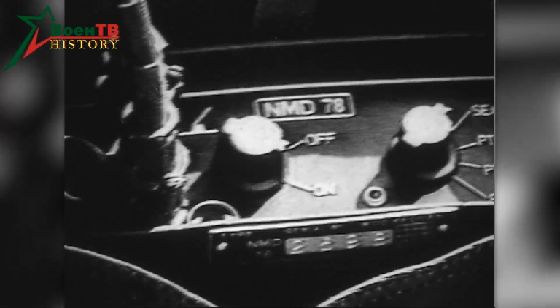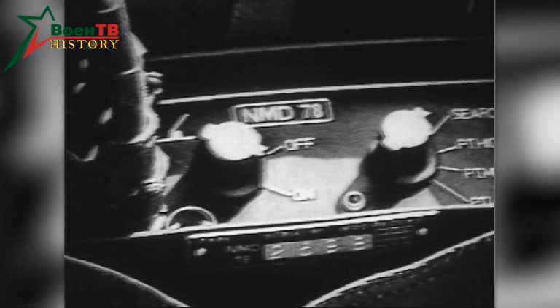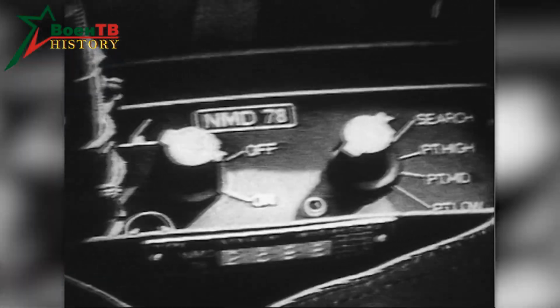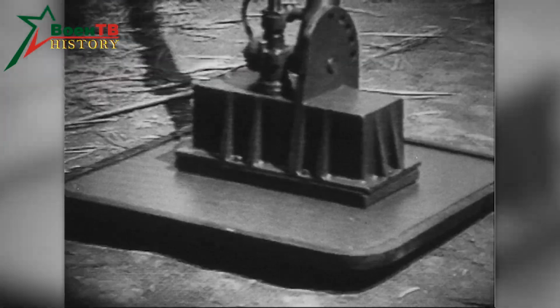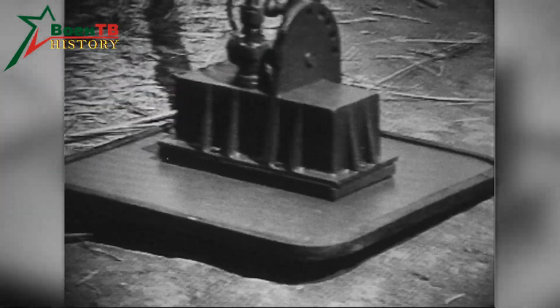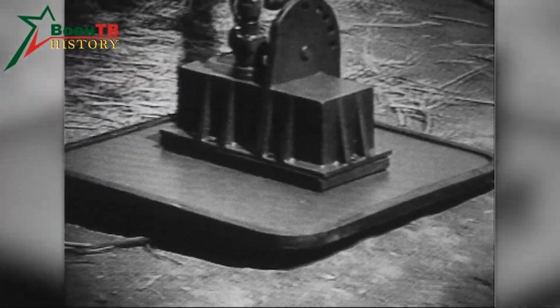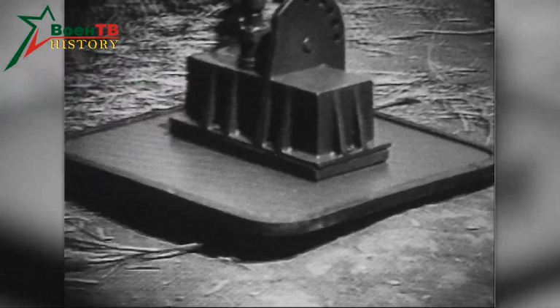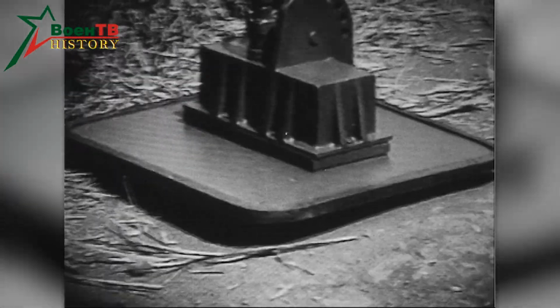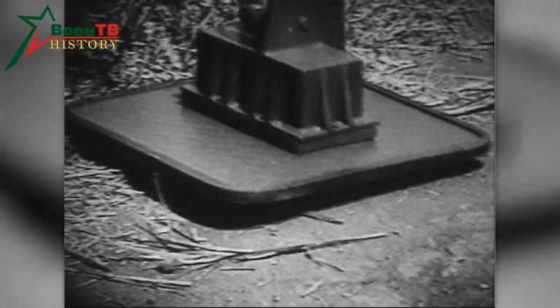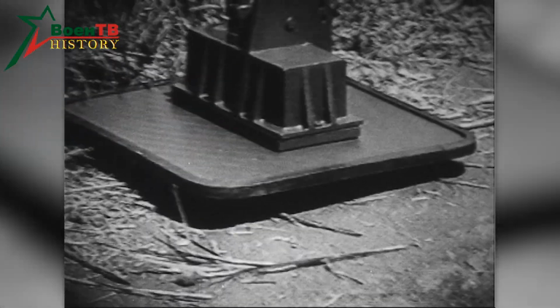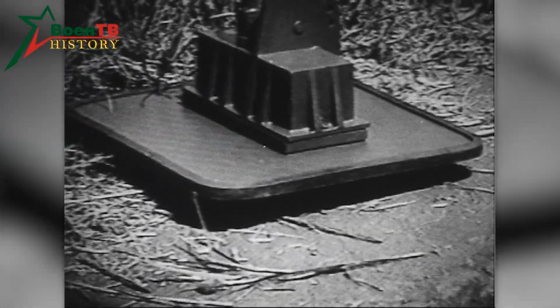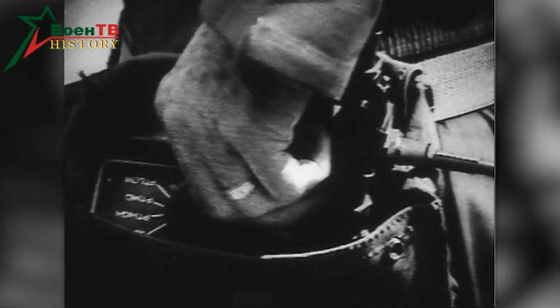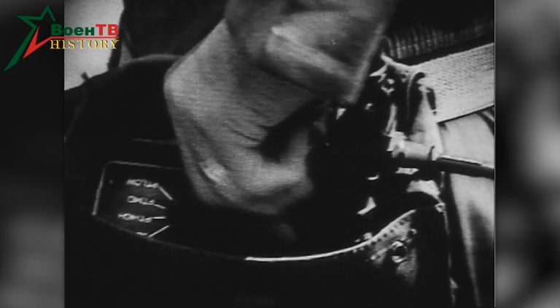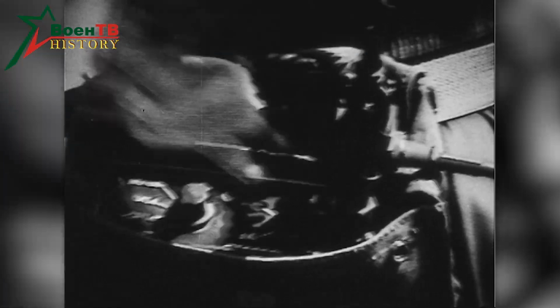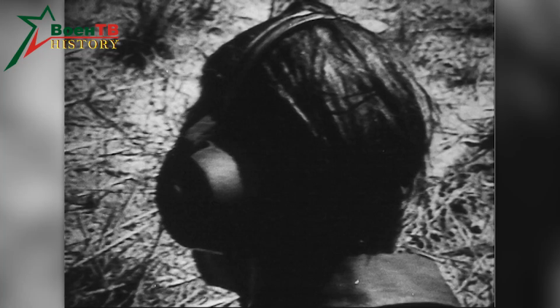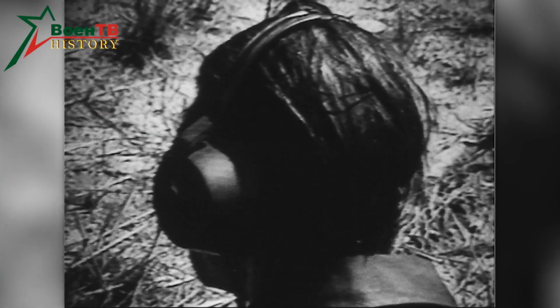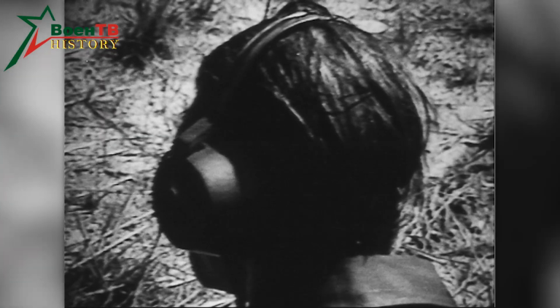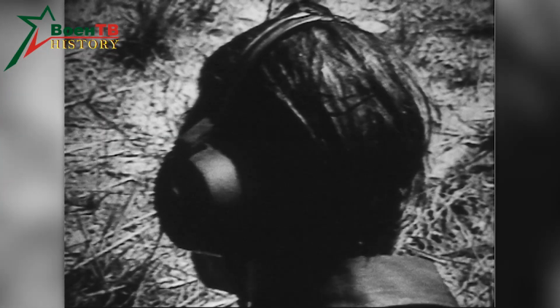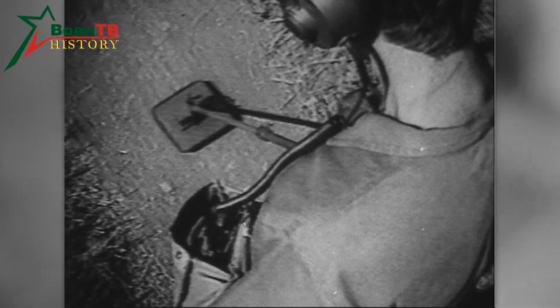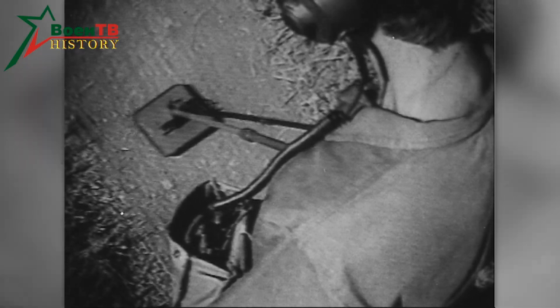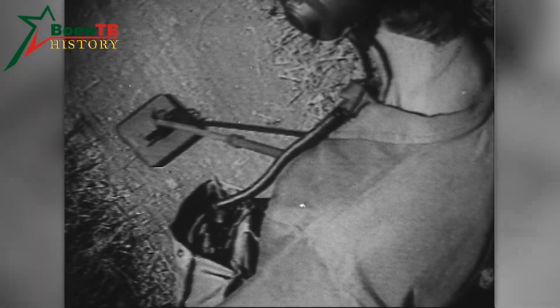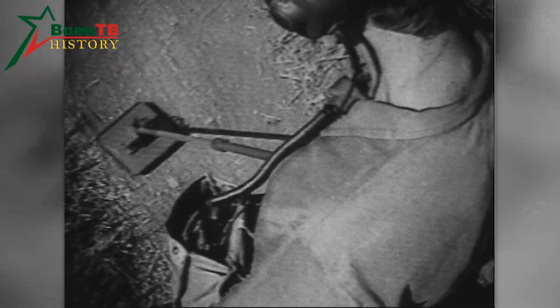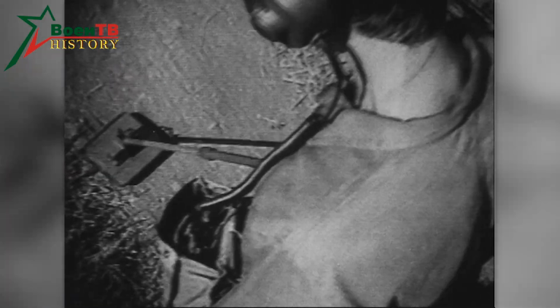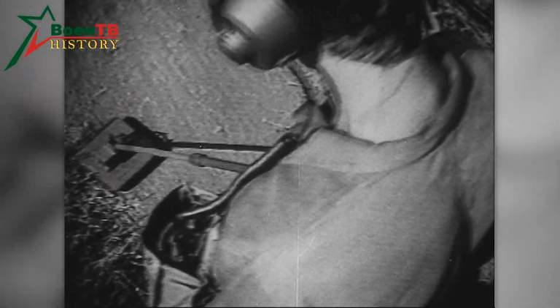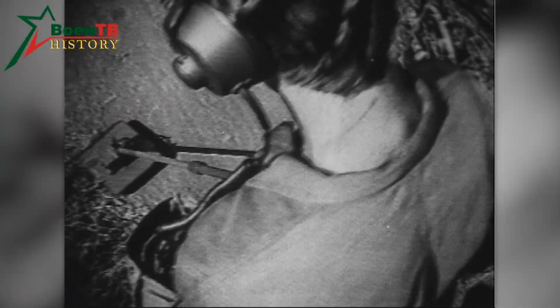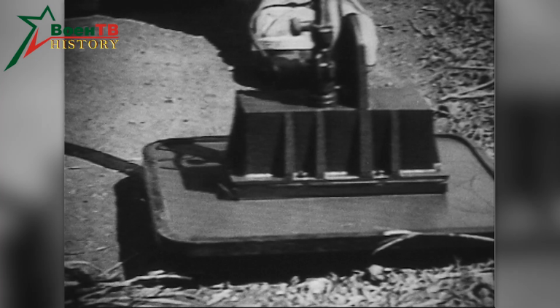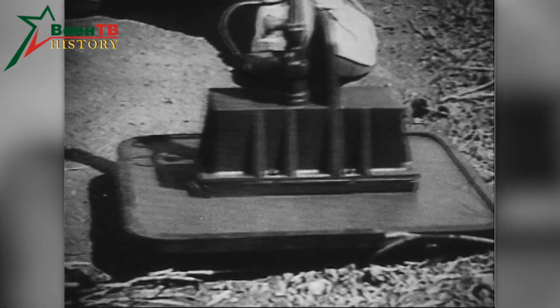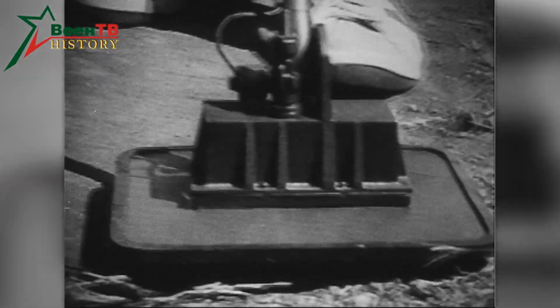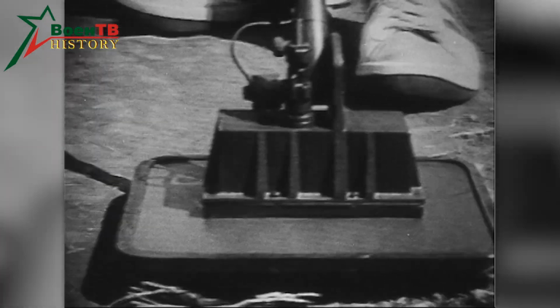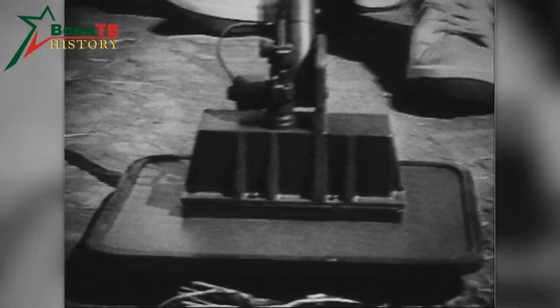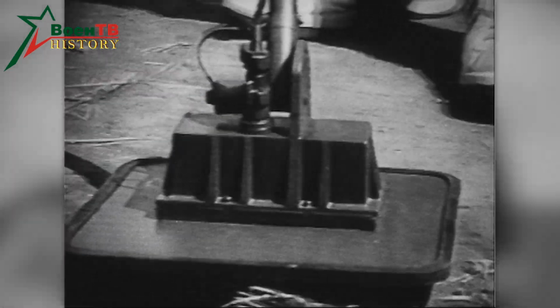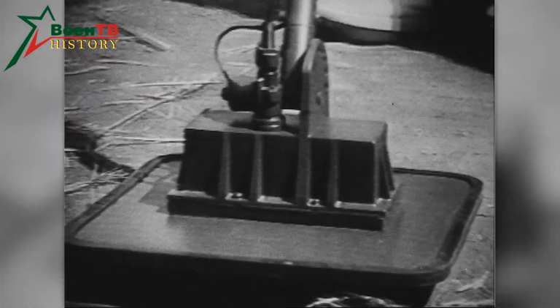When searching for mines, the operator slowly and strictly horizontally moves the search unit at a distance of 4–5 cm from the surface of the ground.